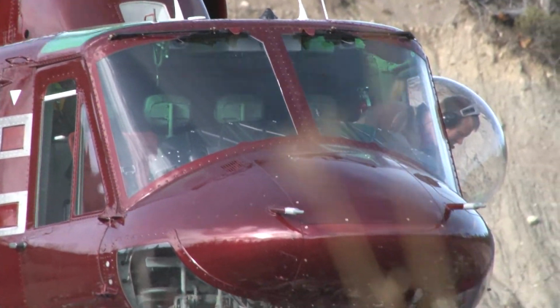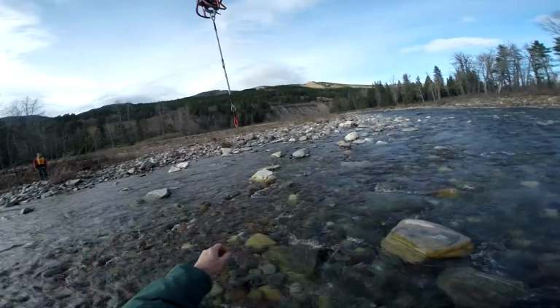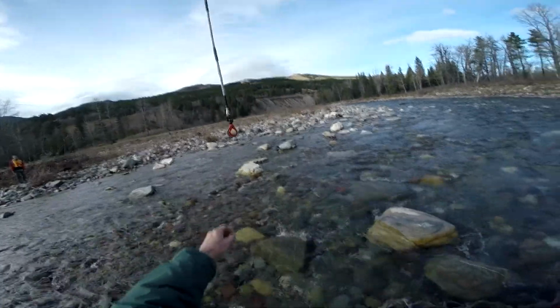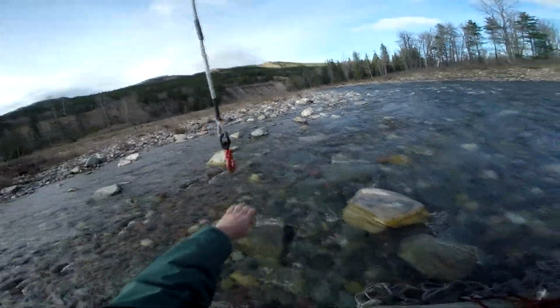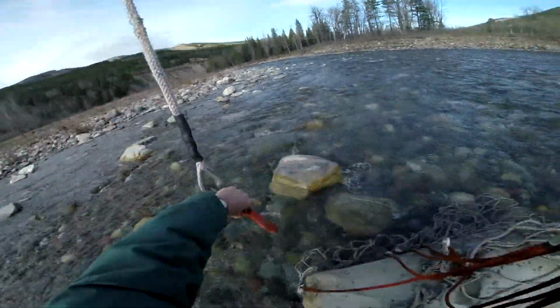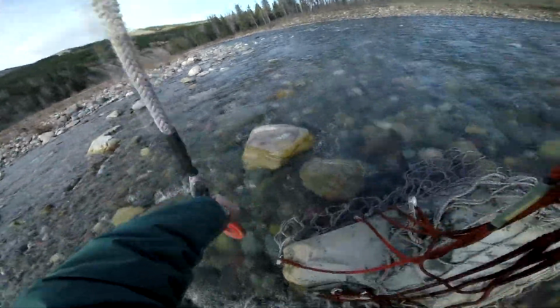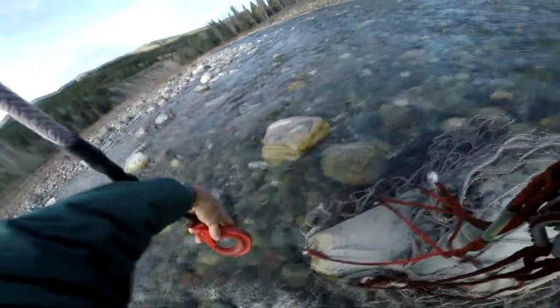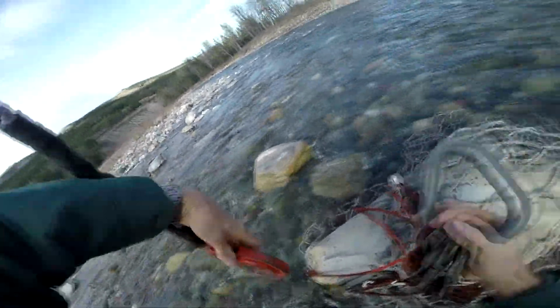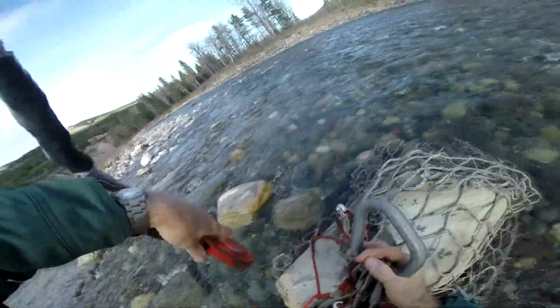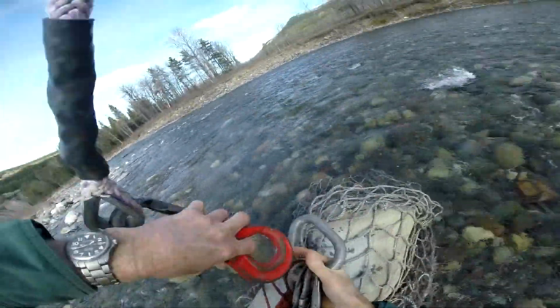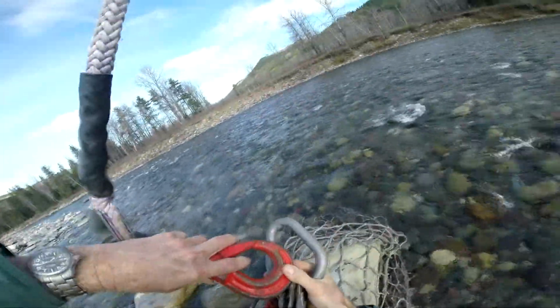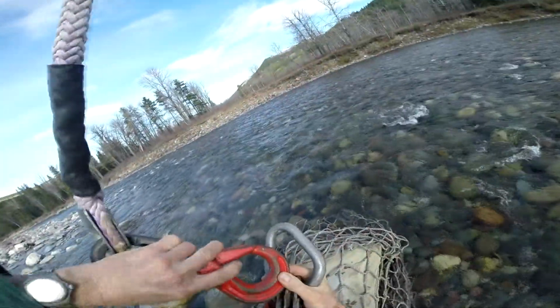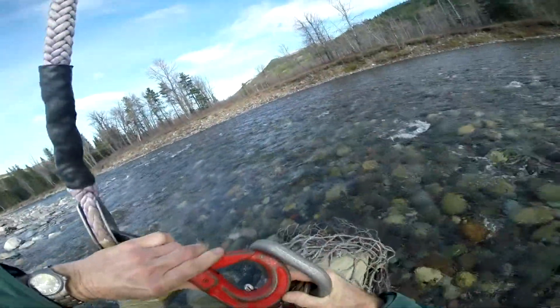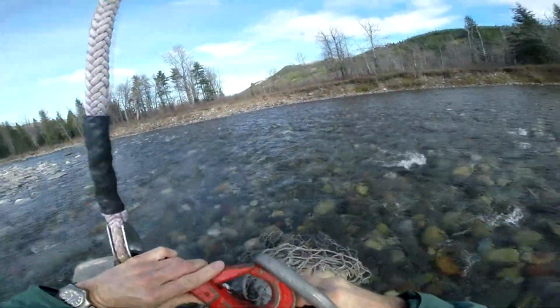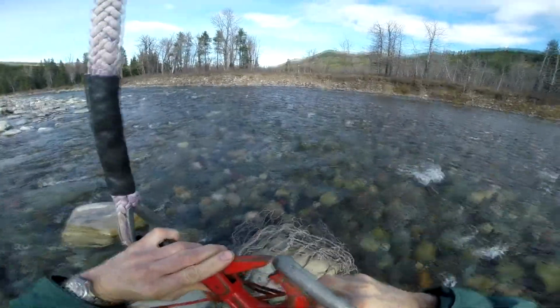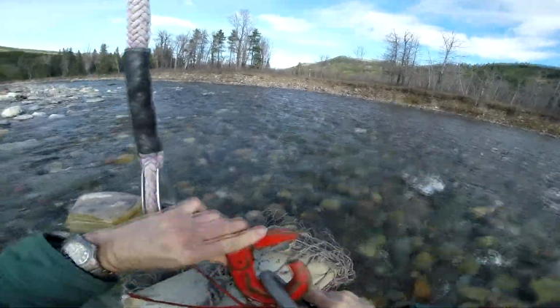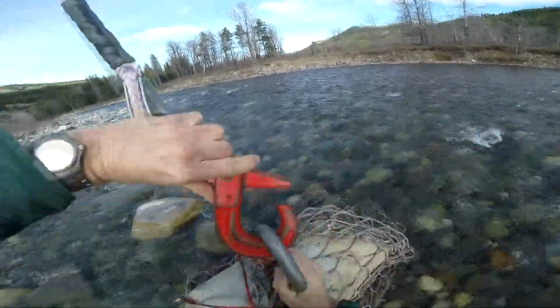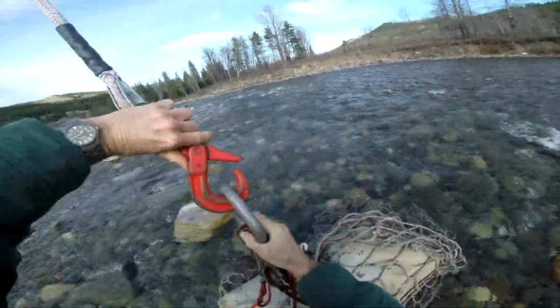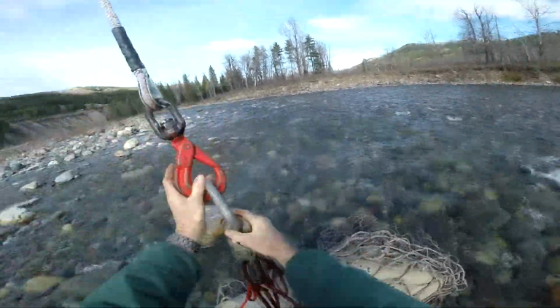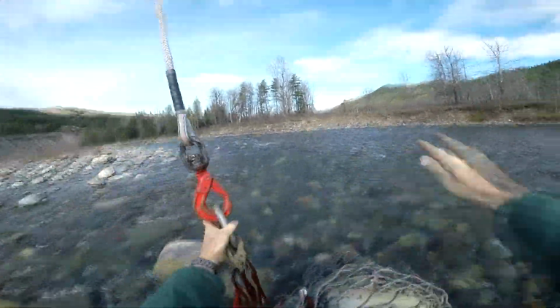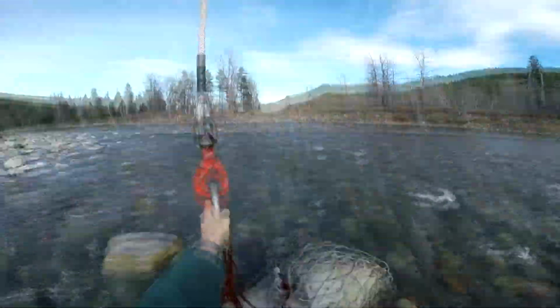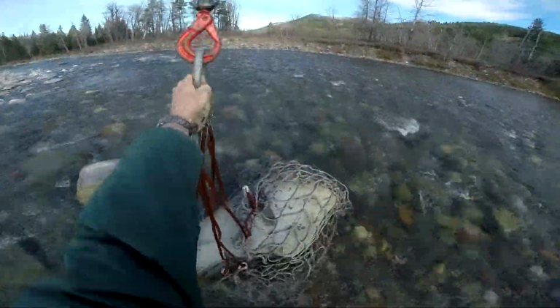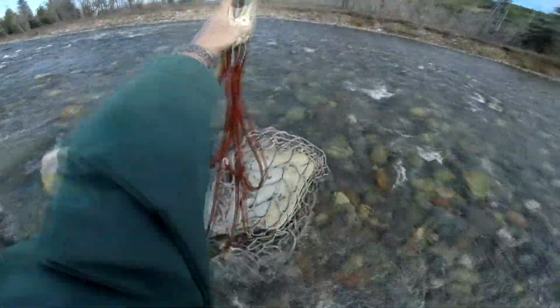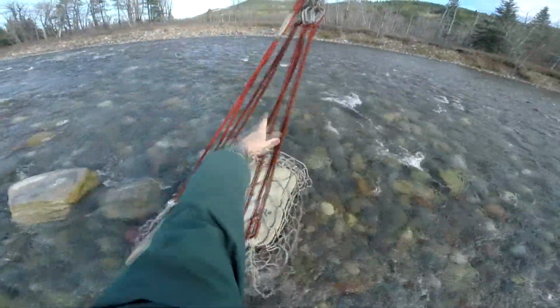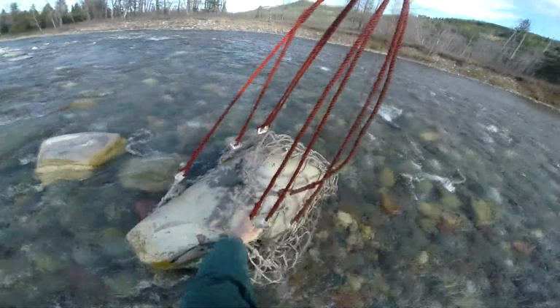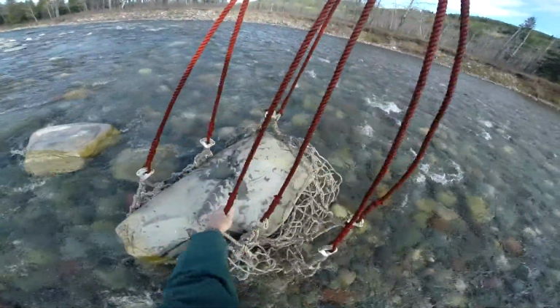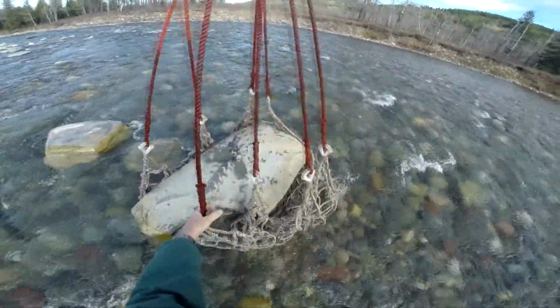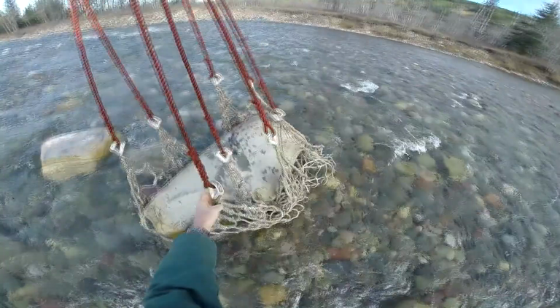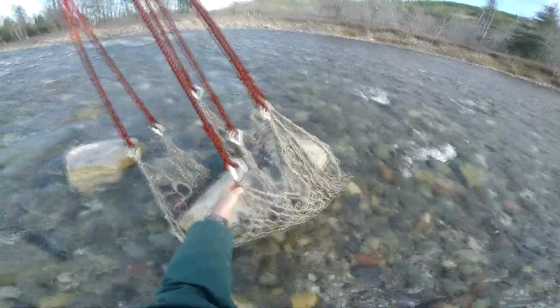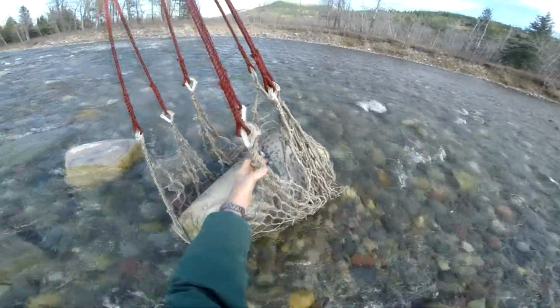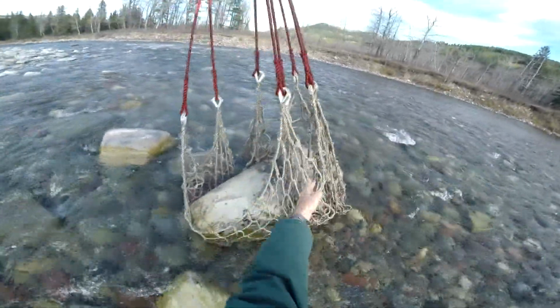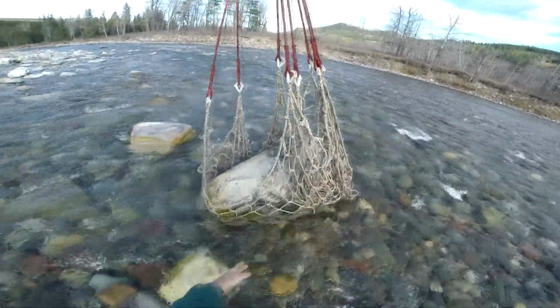This is the boulder that we airlifted from the riverbed, and that process went very smoothly. We actually got an estimate of the mass of this thing now — it's just over a metric ton, or about 2,500 pounds.